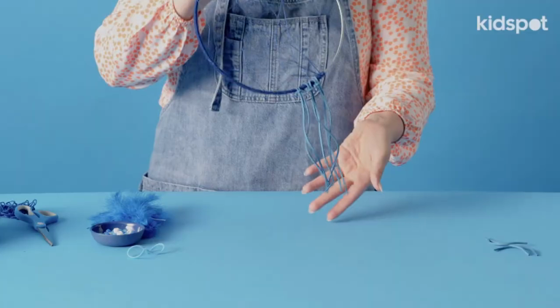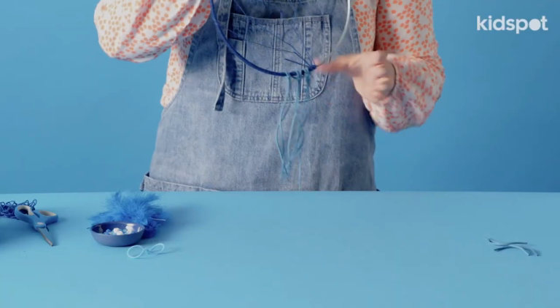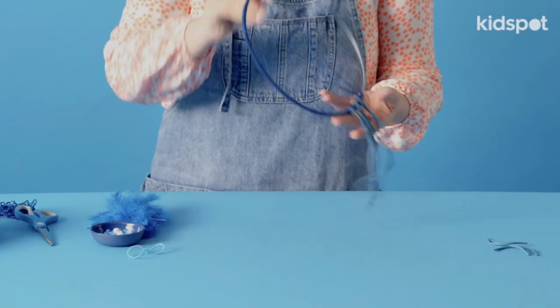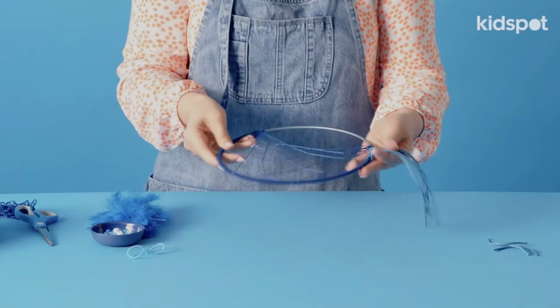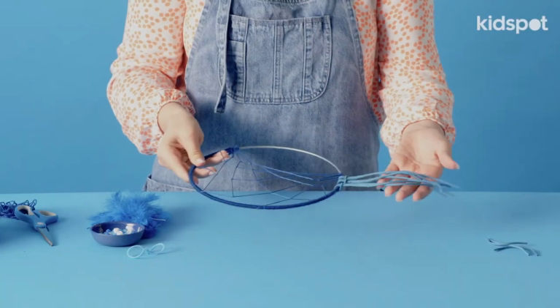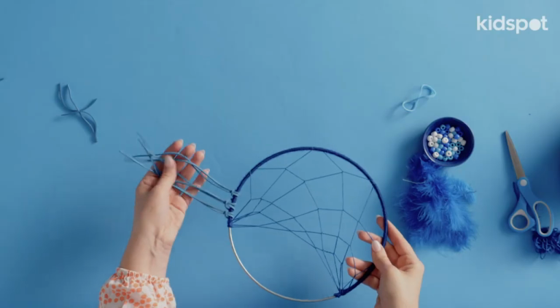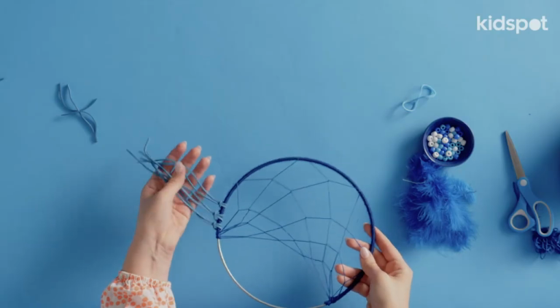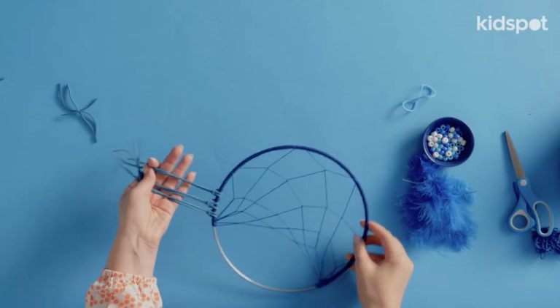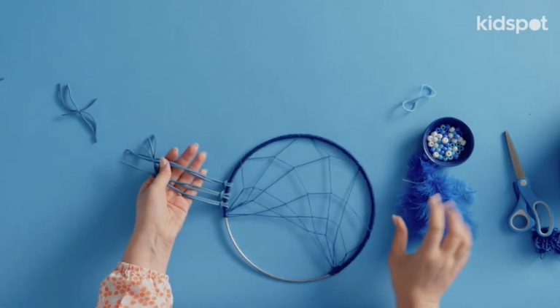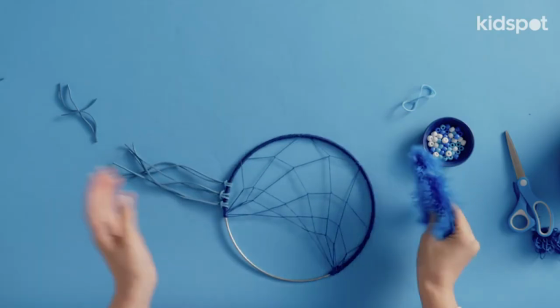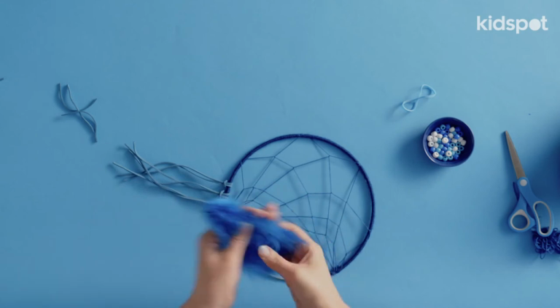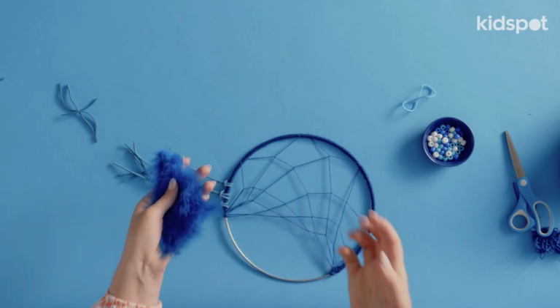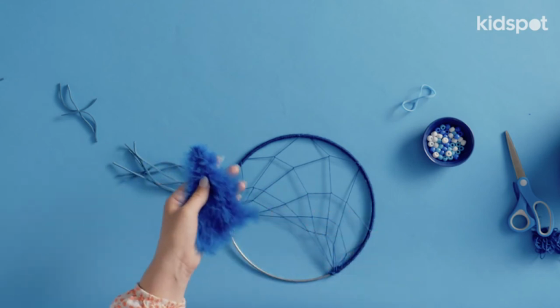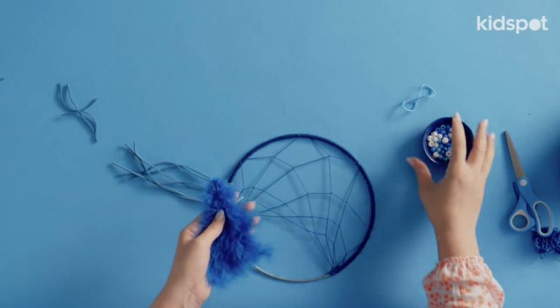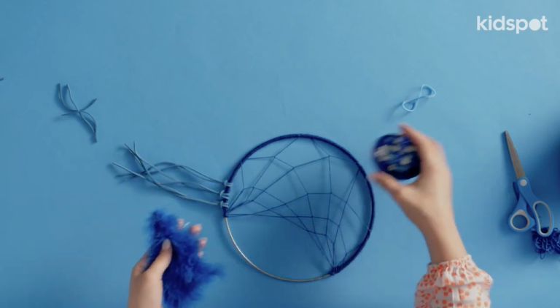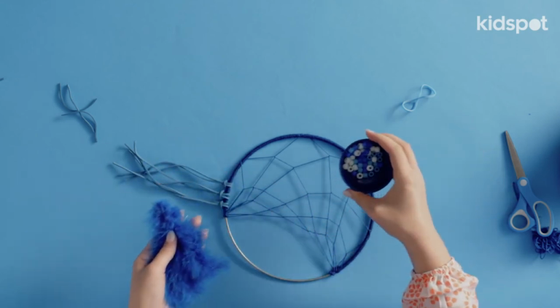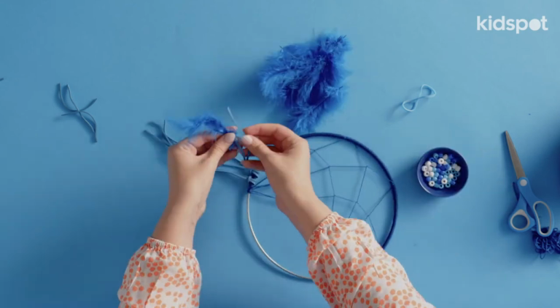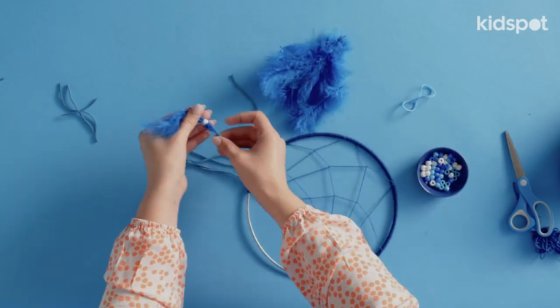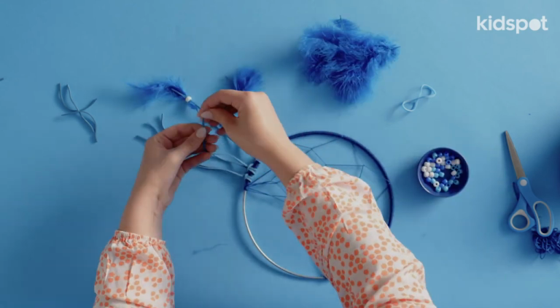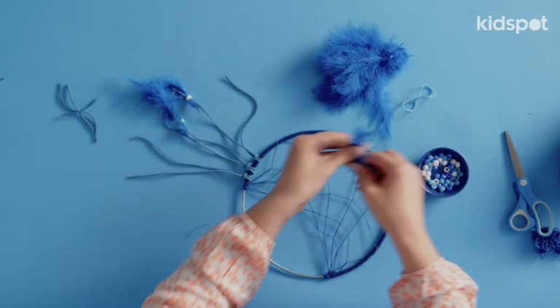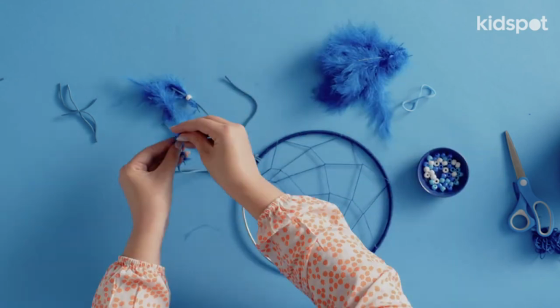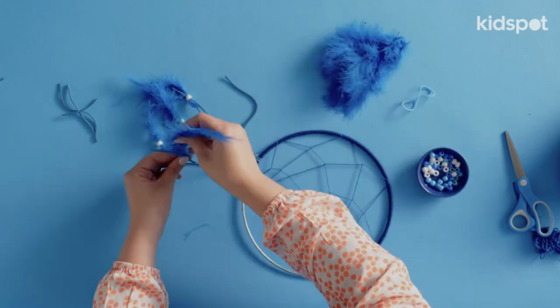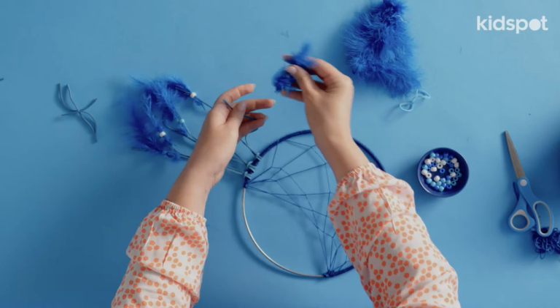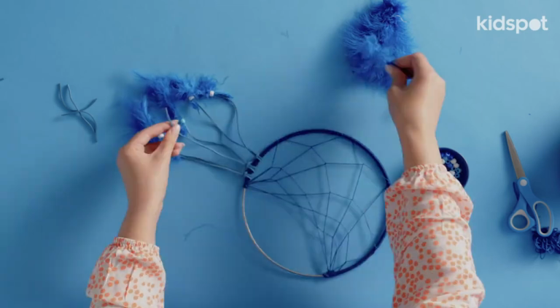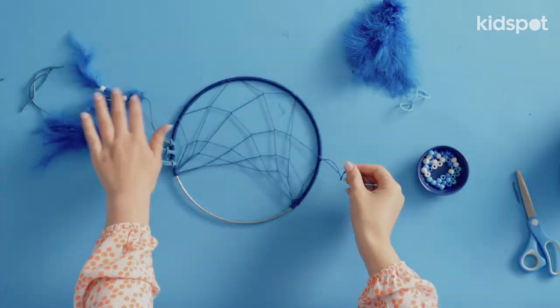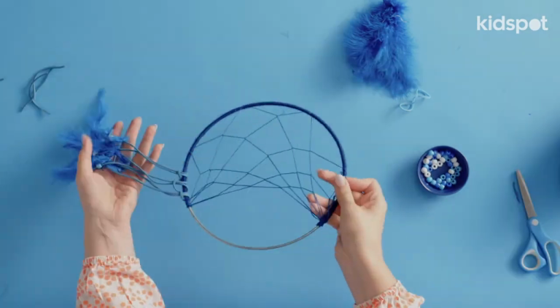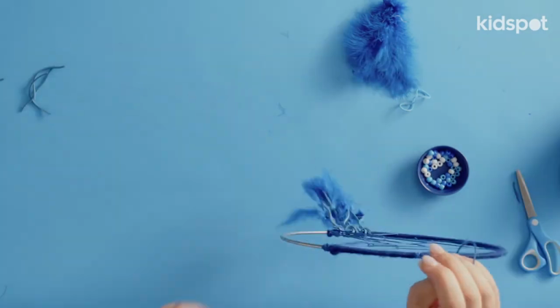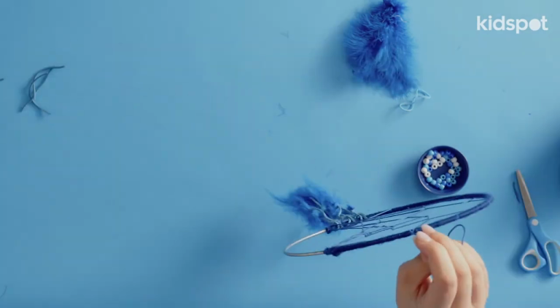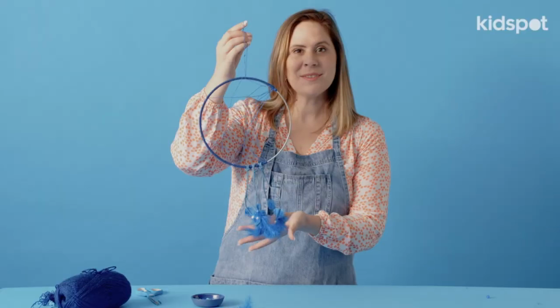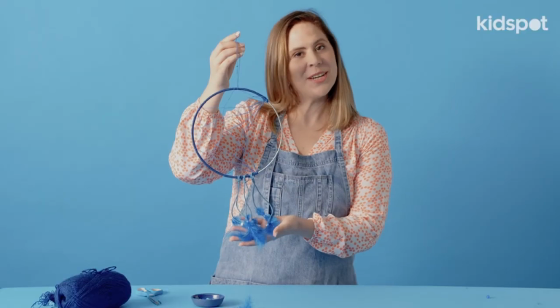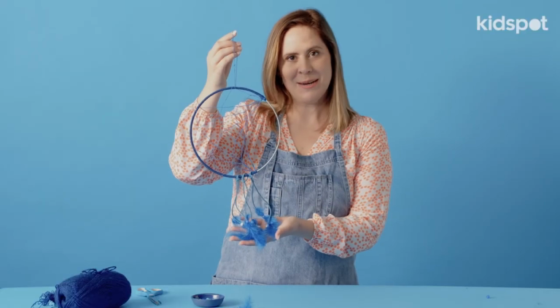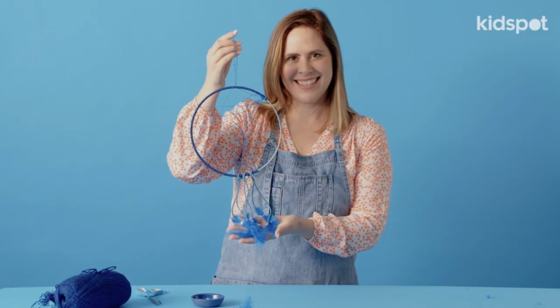So now we're just ready to decorate it. We're using some feathers and some beads. And there you have it — our crescent moon-shaped dream catcher.